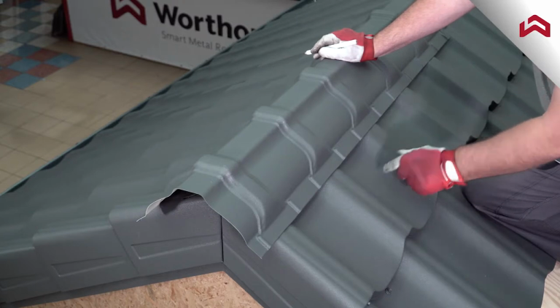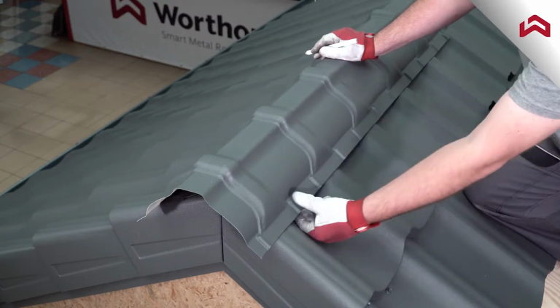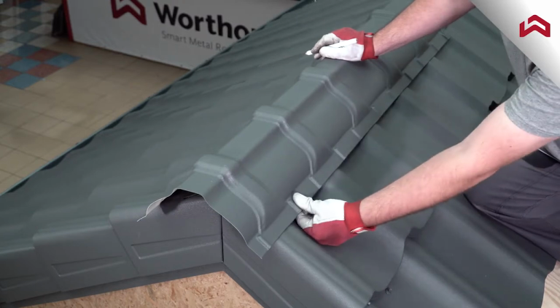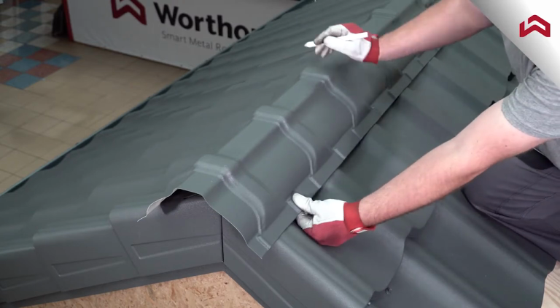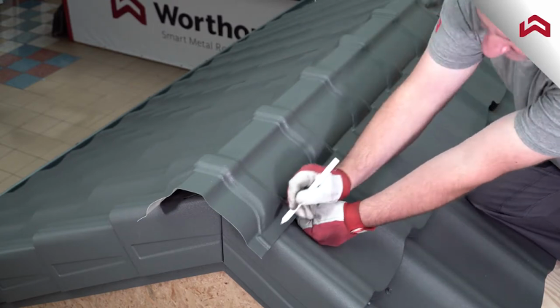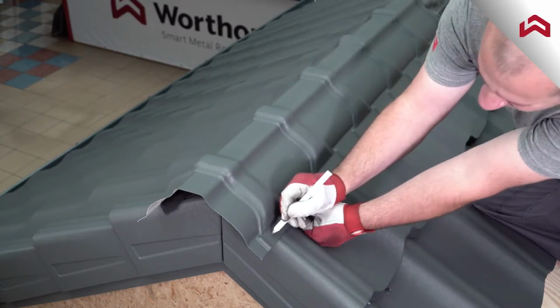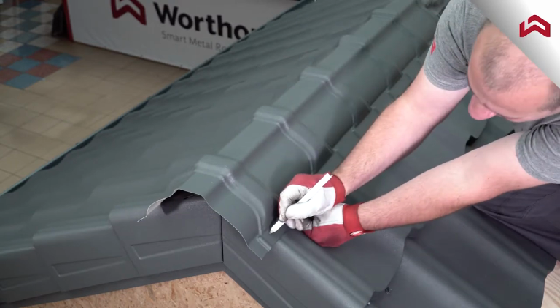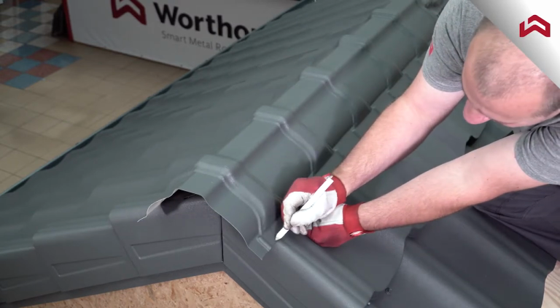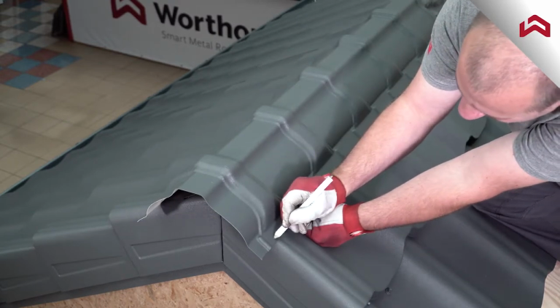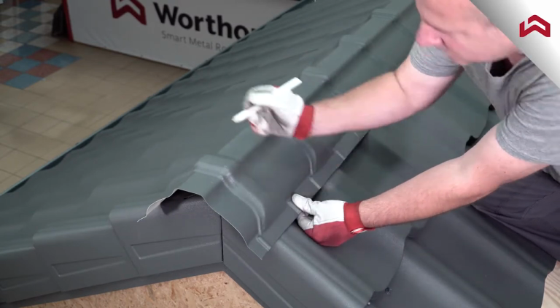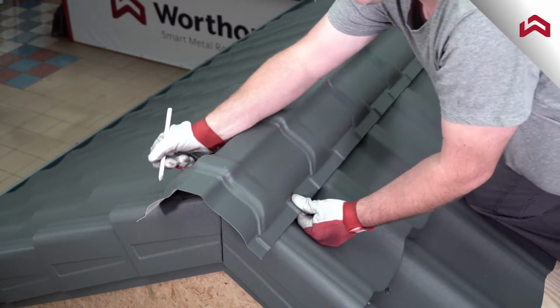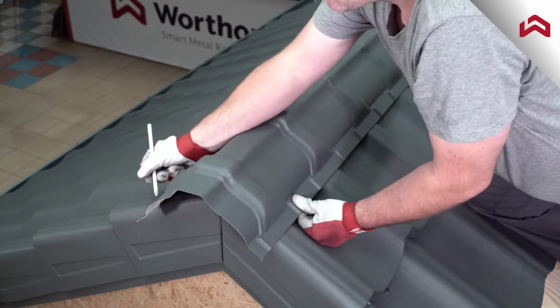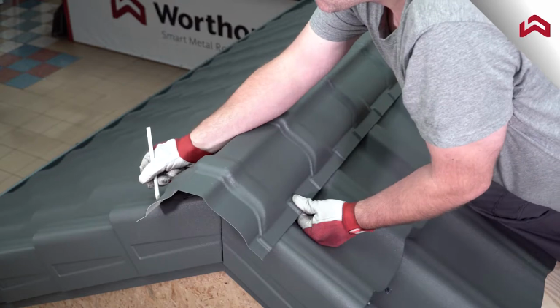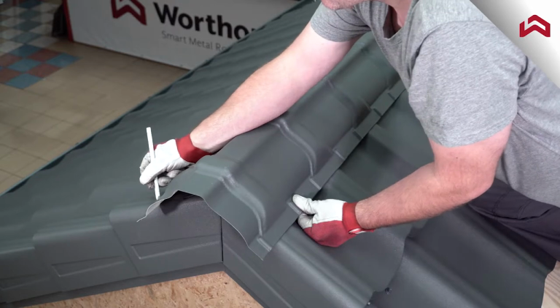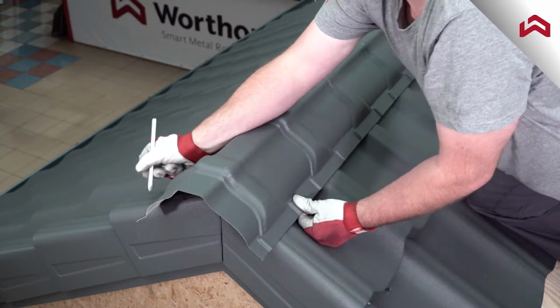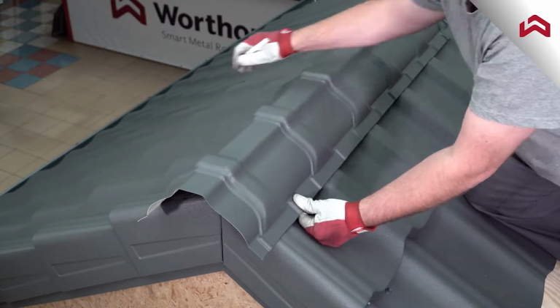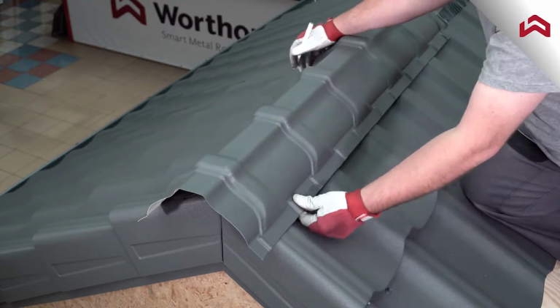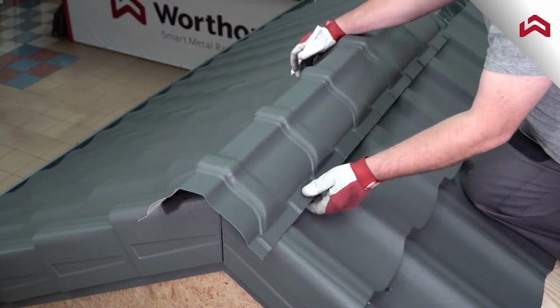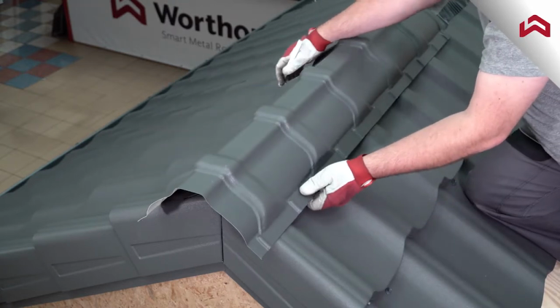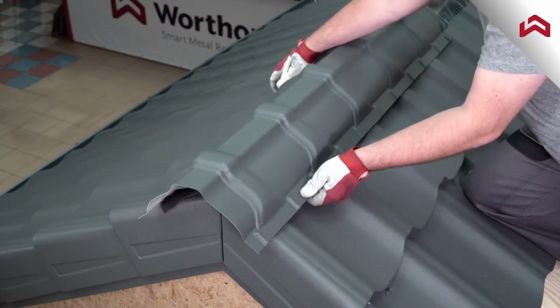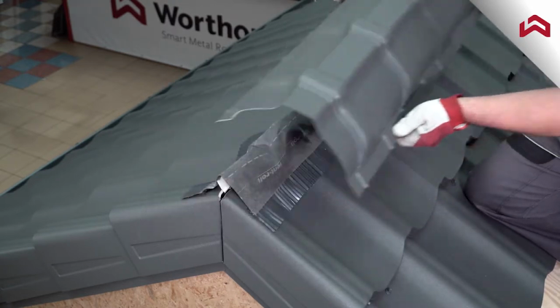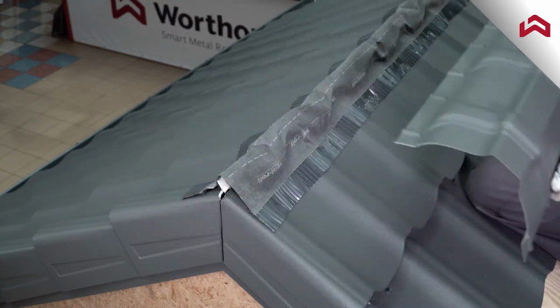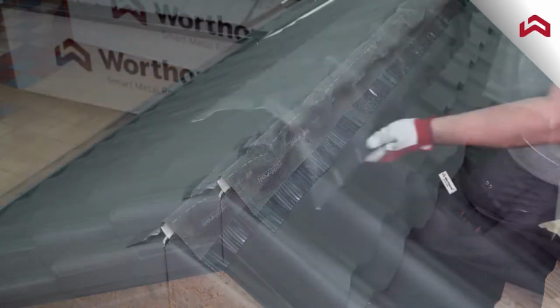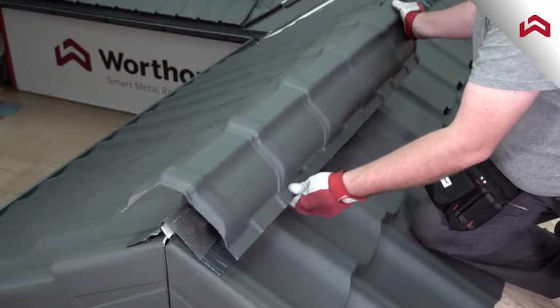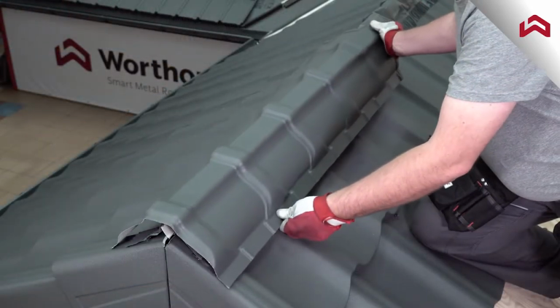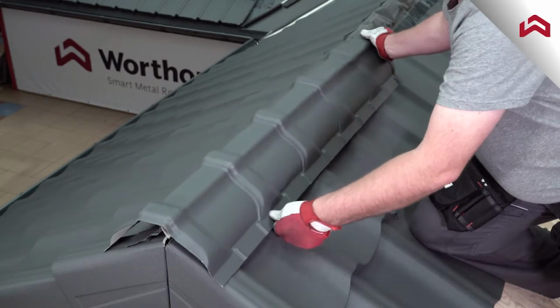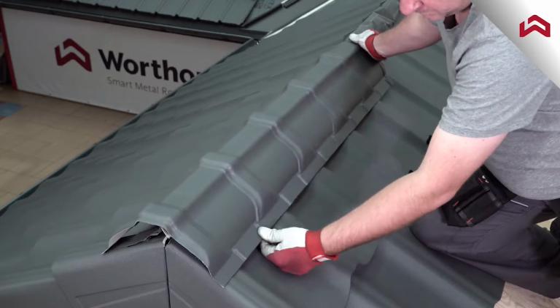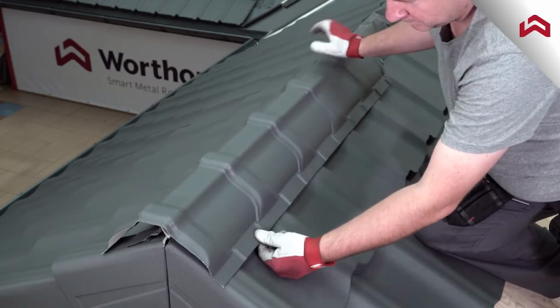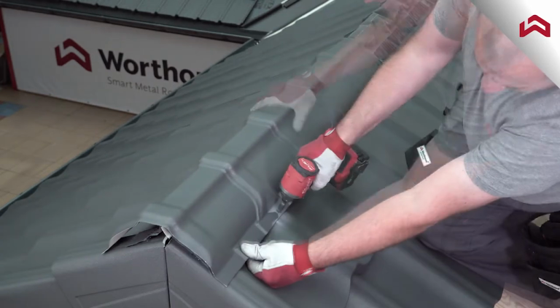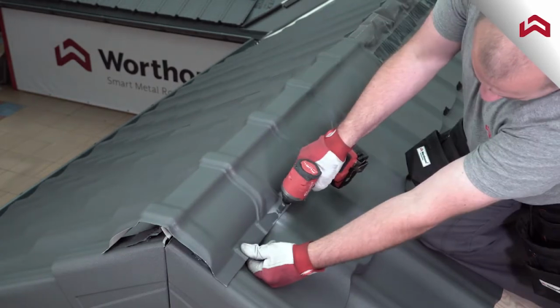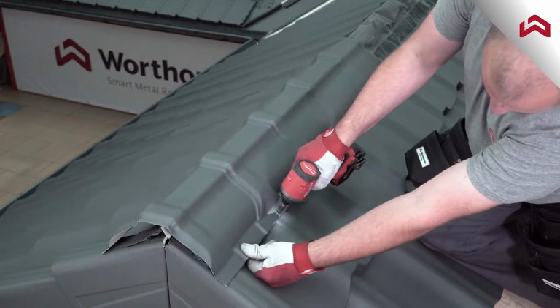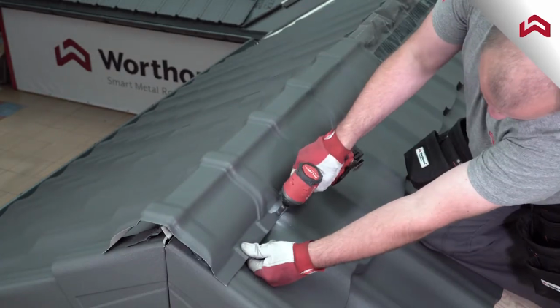Mark and cut the end of the ridge tile even with the modular rake. Then attach the first tile to the roof using short fasteners.